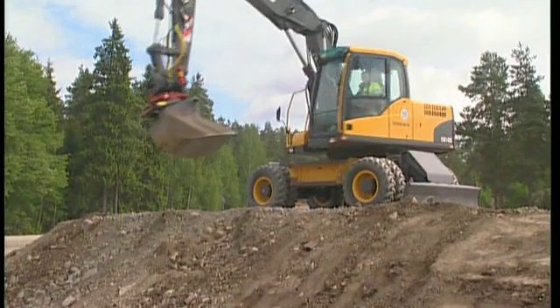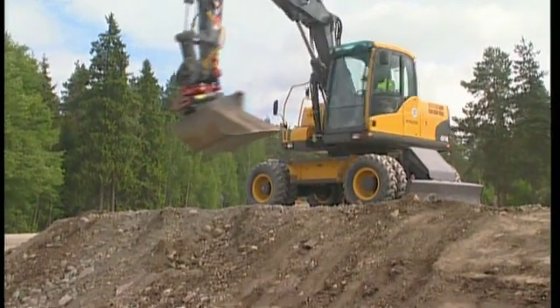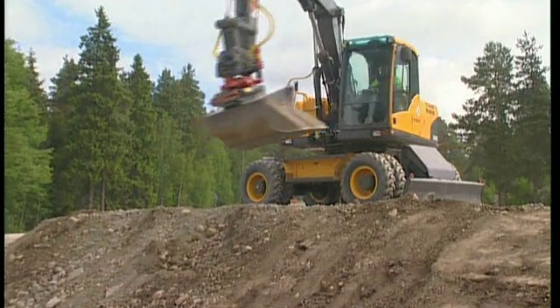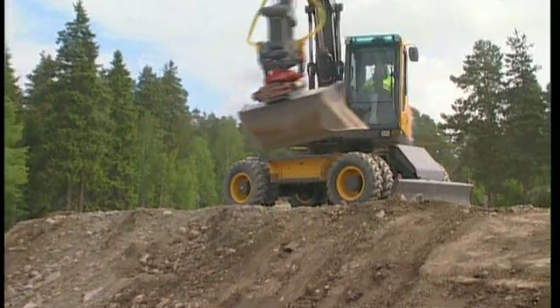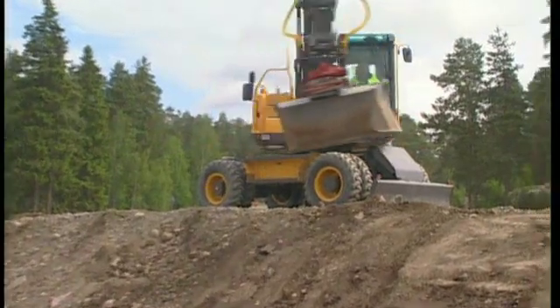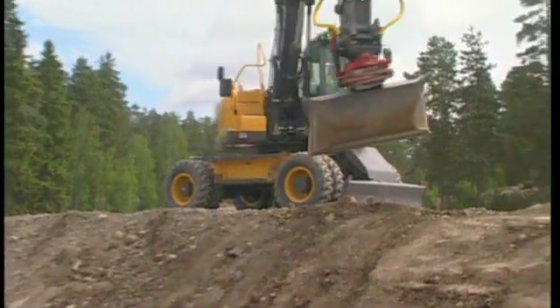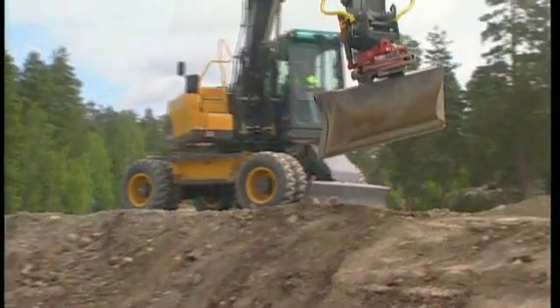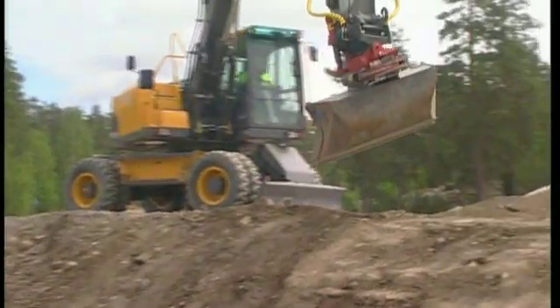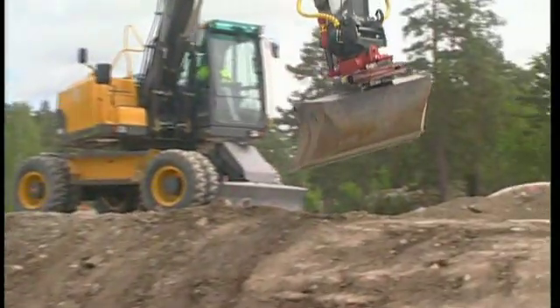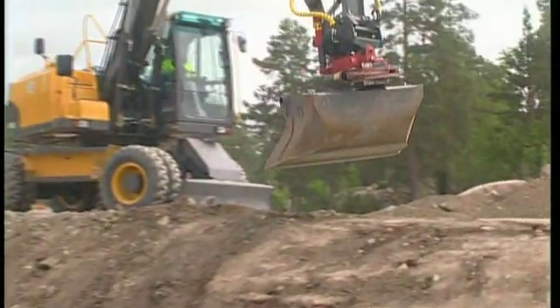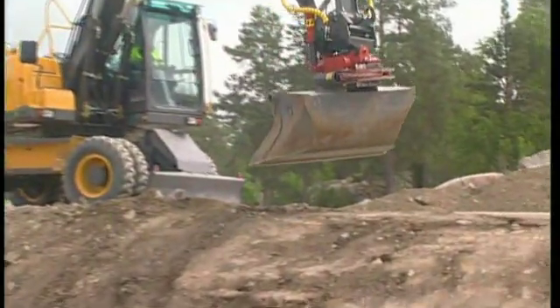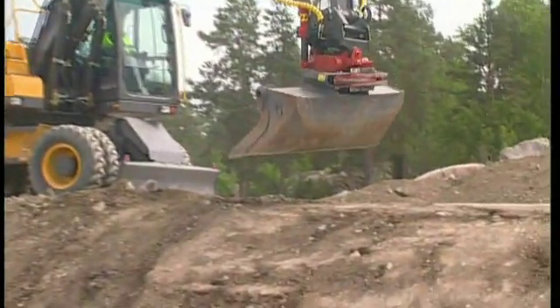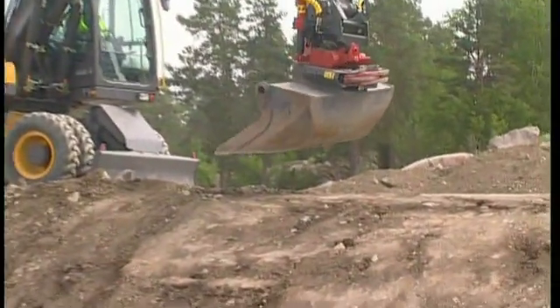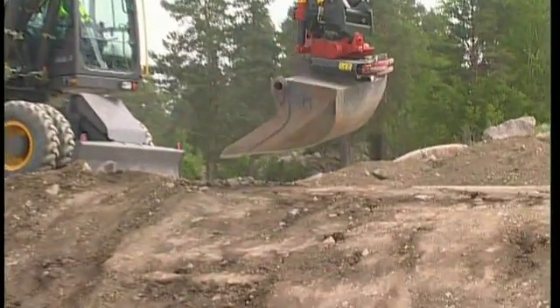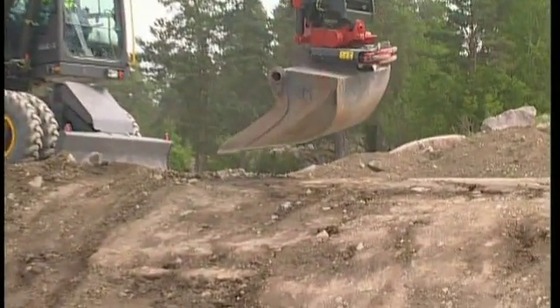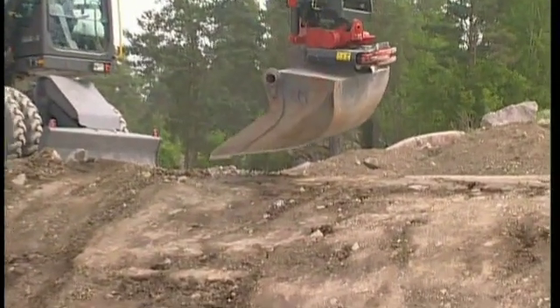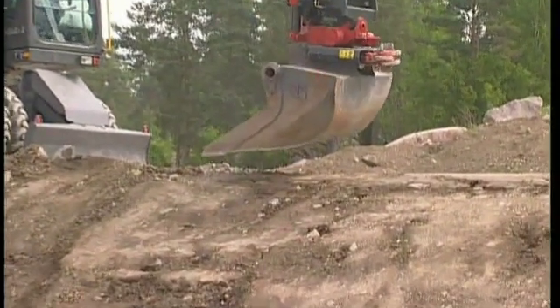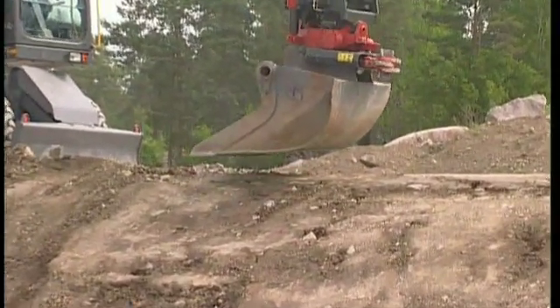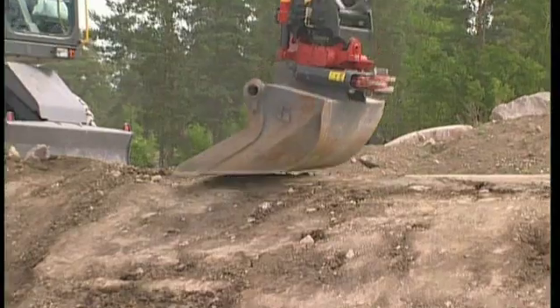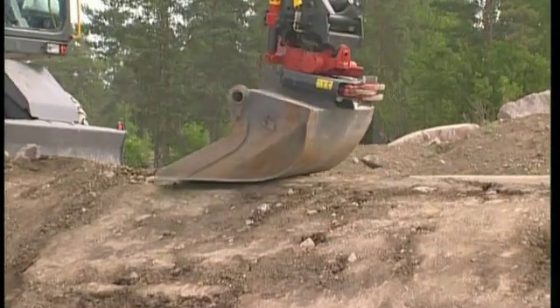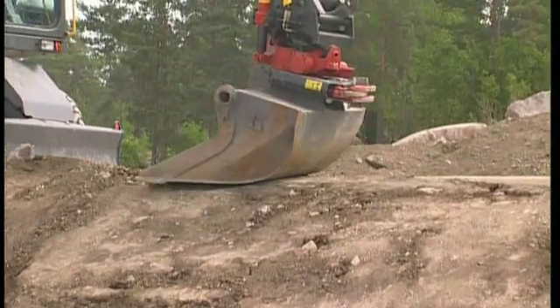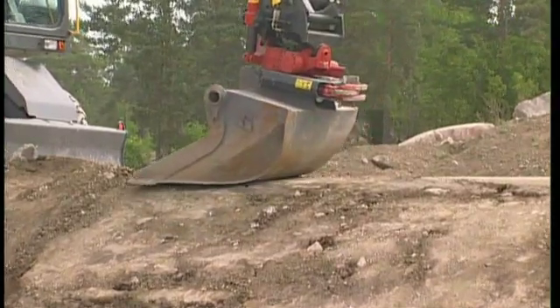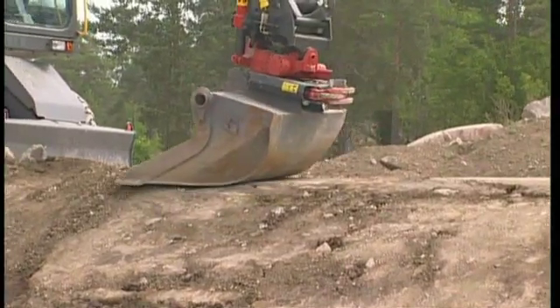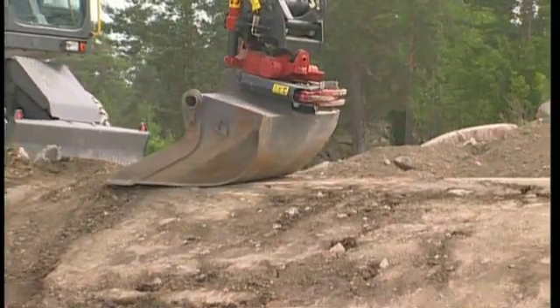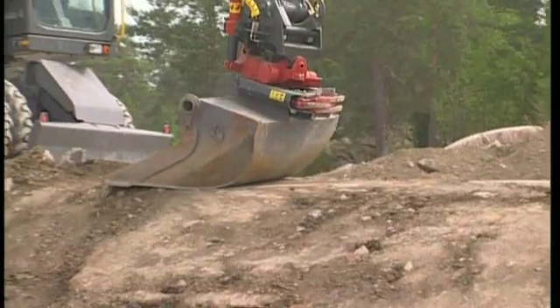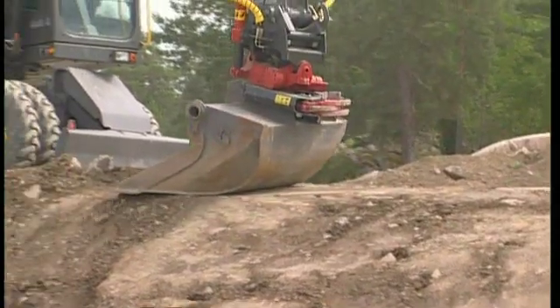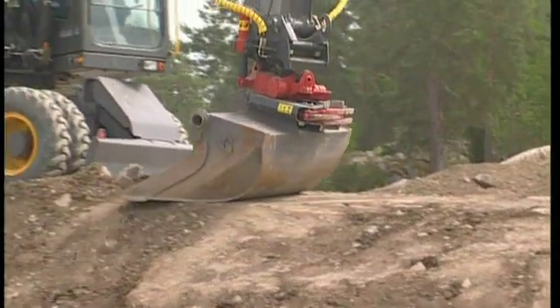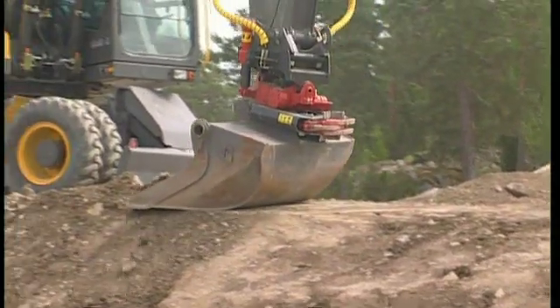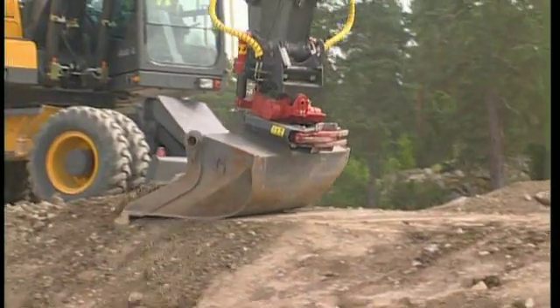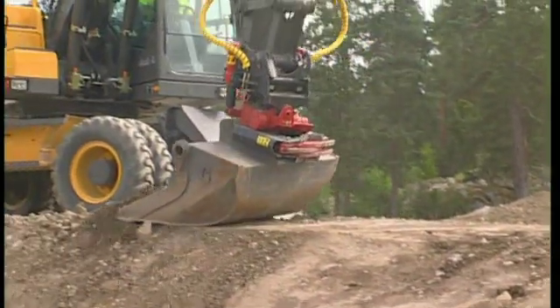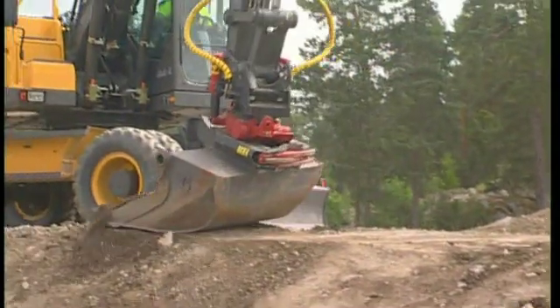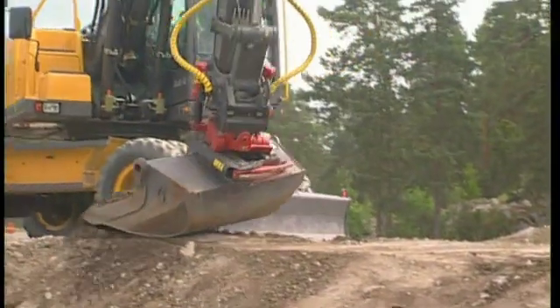Prepare the ground and, if possible, place the undercarriage on a level position. Working on slopes, dishes or grading requires a smooth operation.